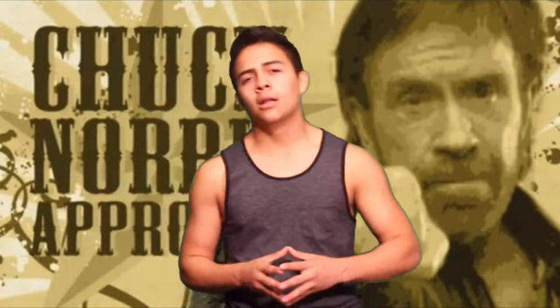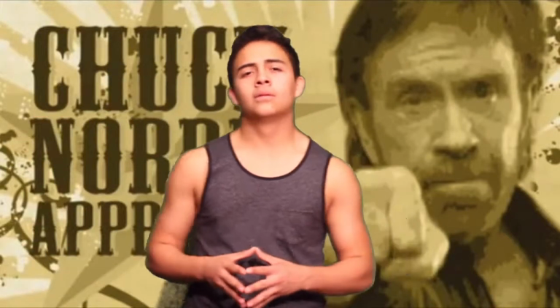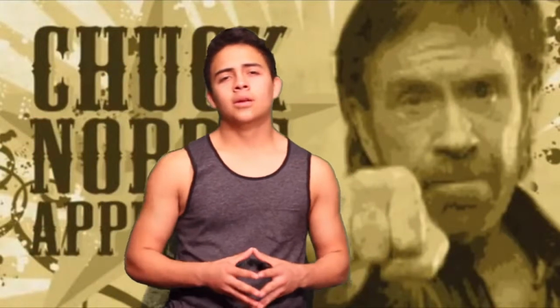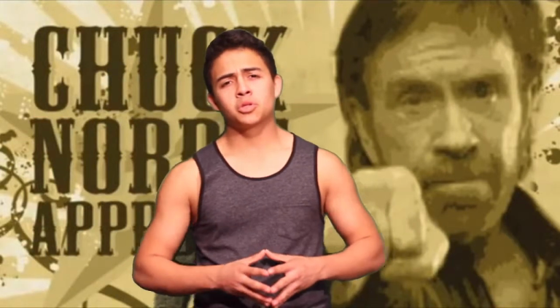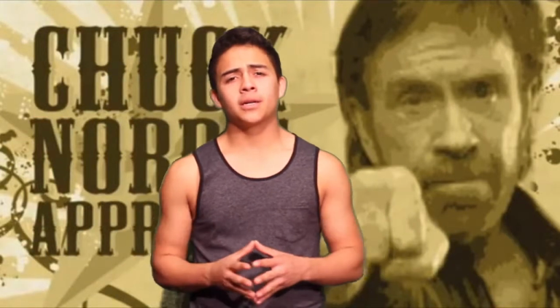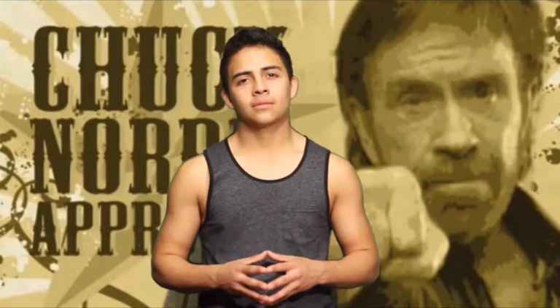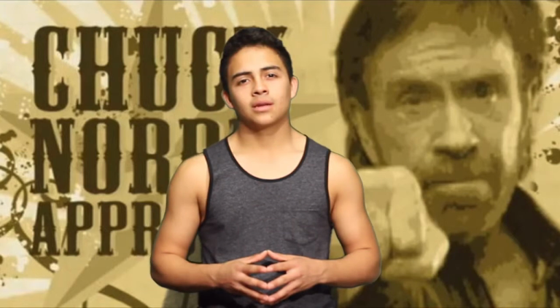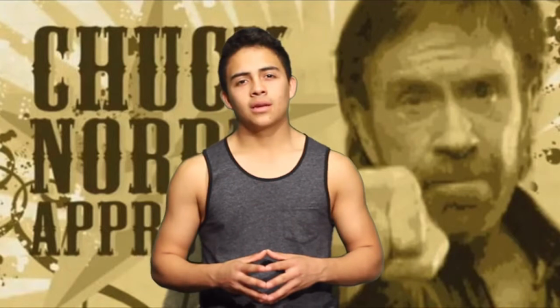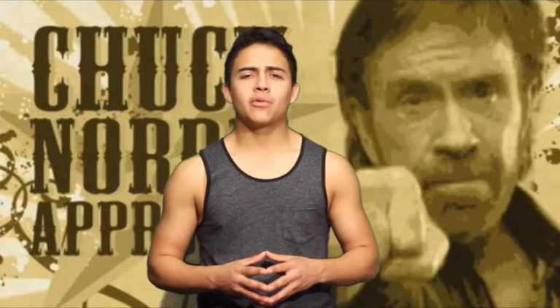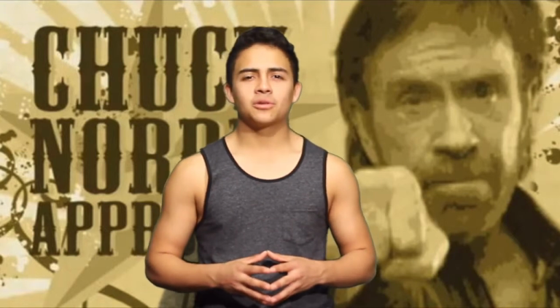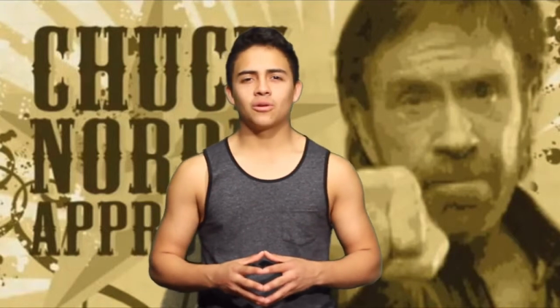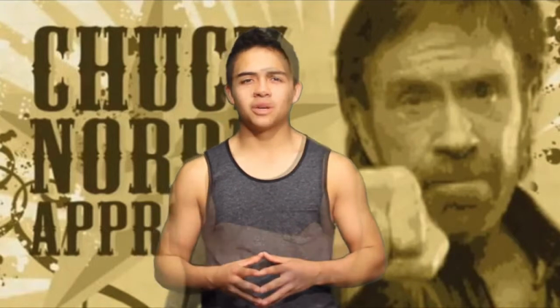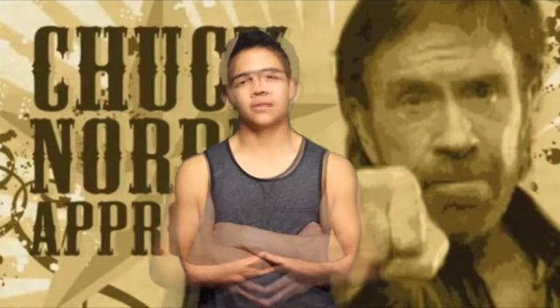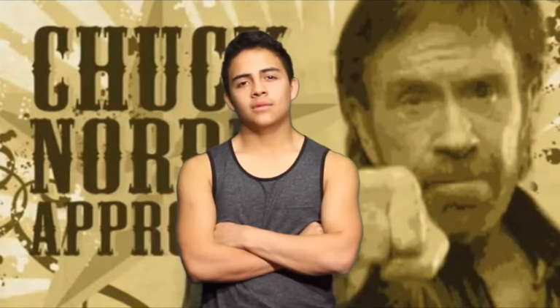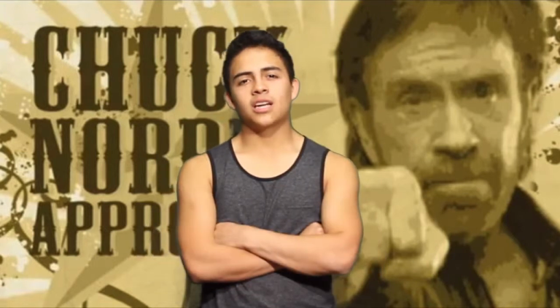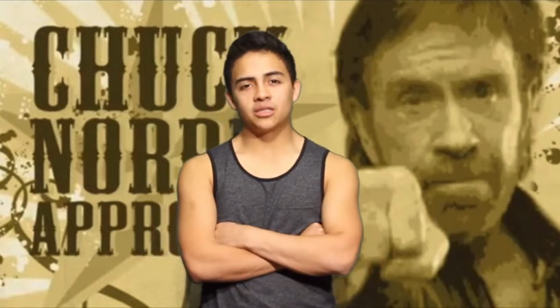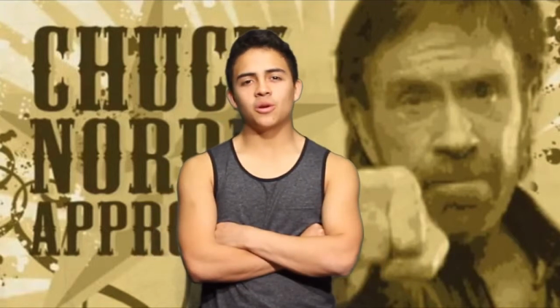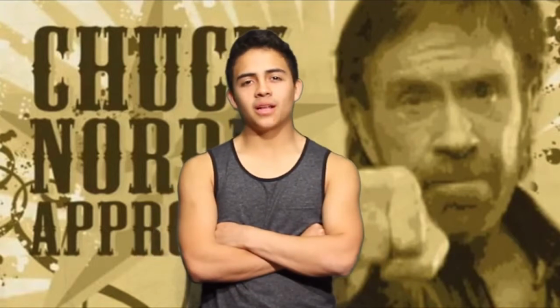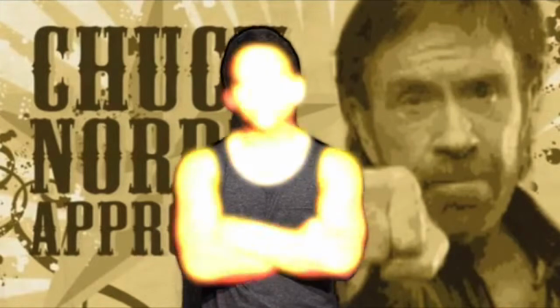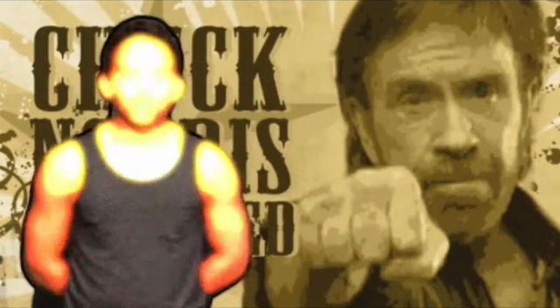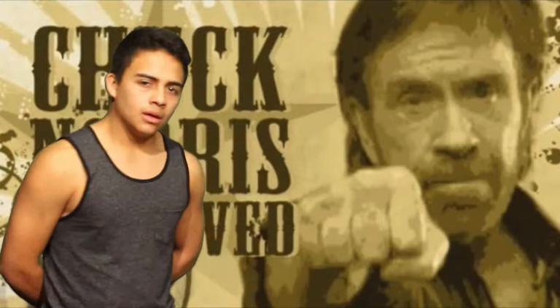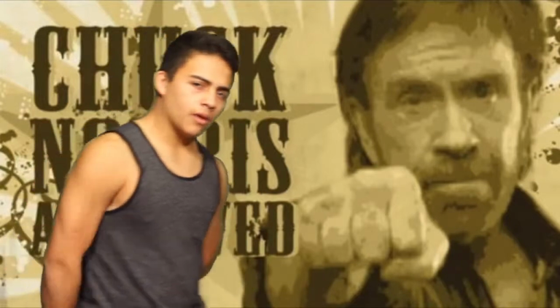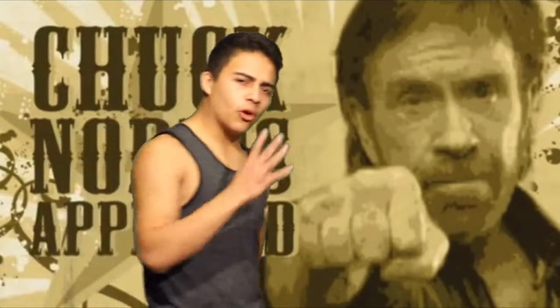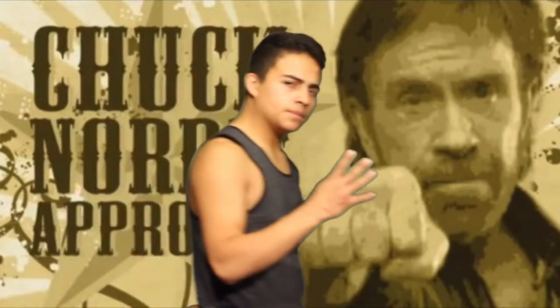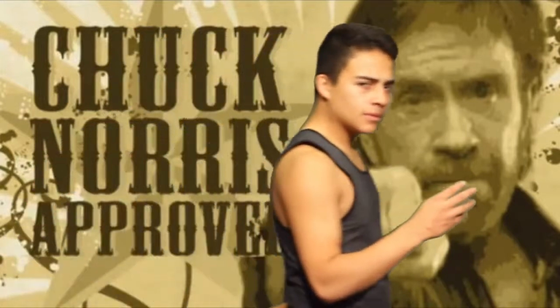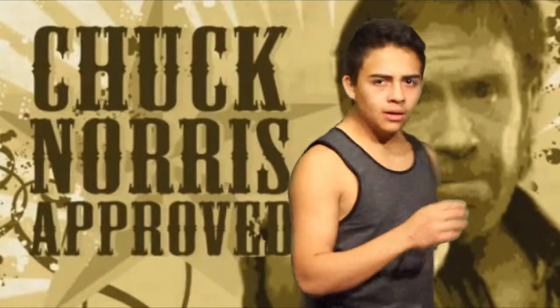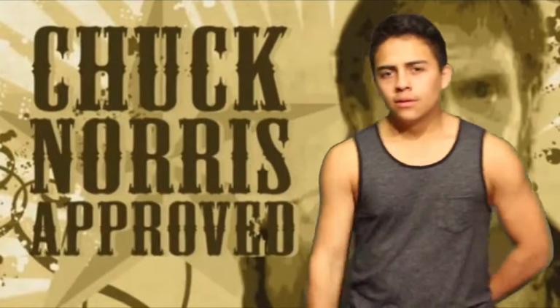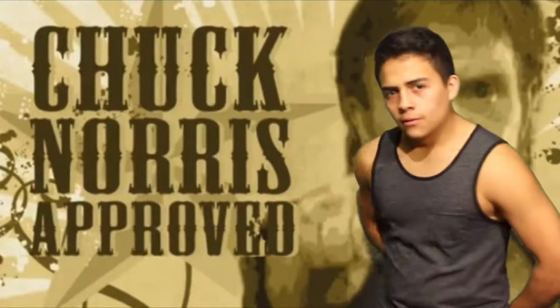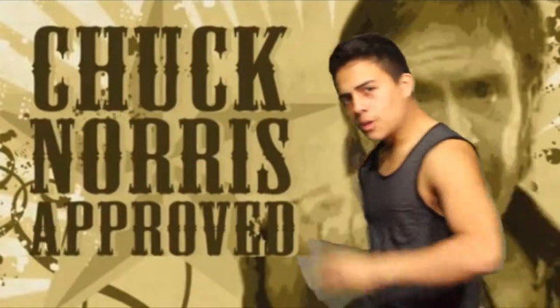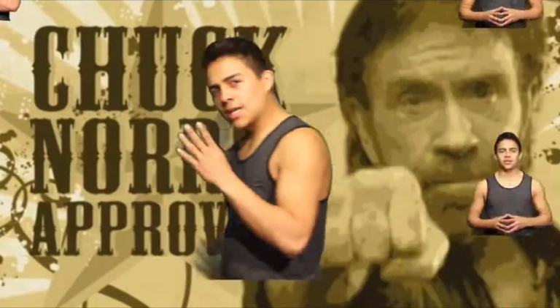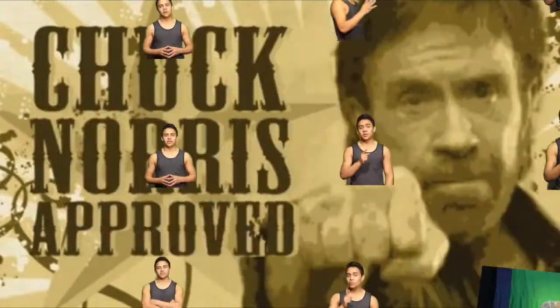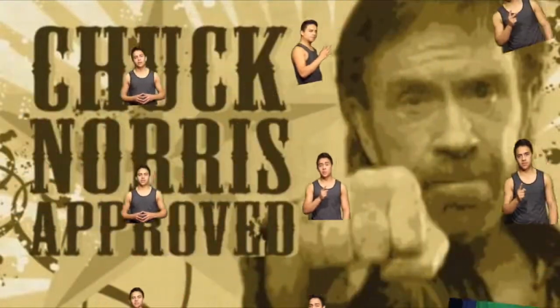Hello, my name is Dubon and I'm a professional Chuck Norris impersonator. Today I'm going to teach you how to be like Chuck Norris. And there are four basic steps you have to follow.